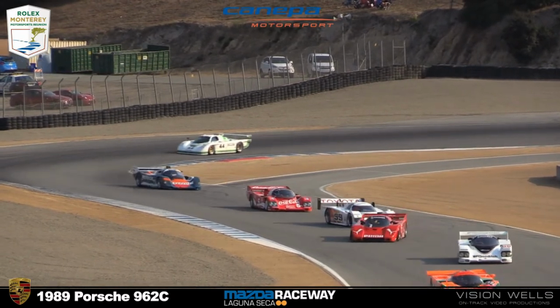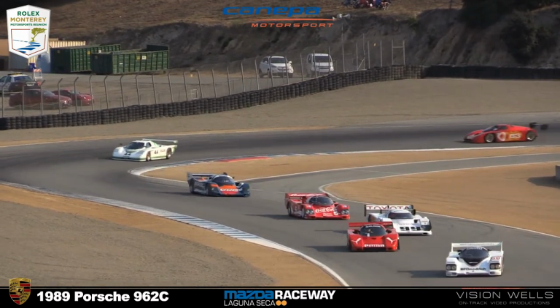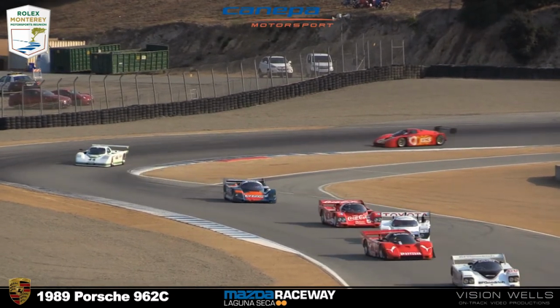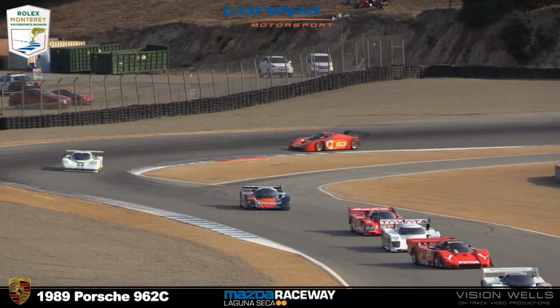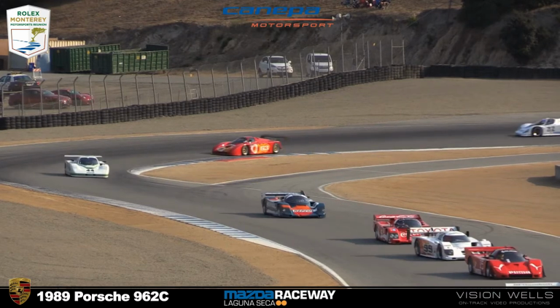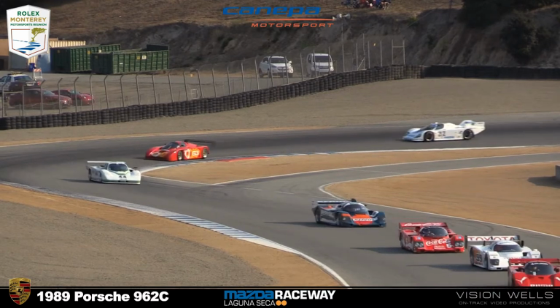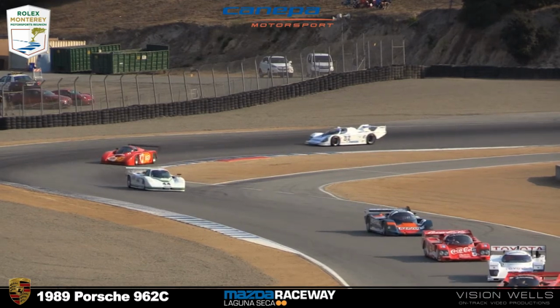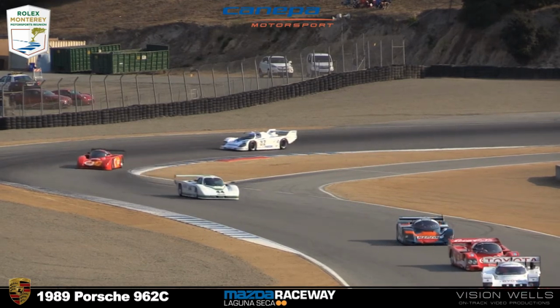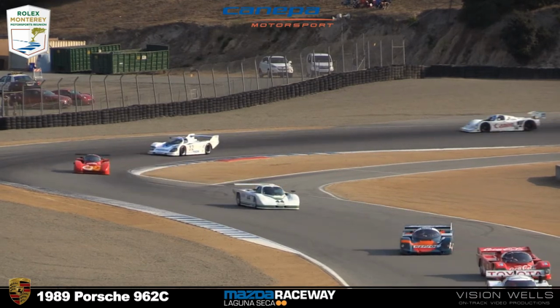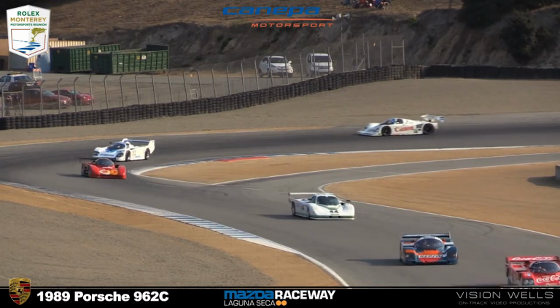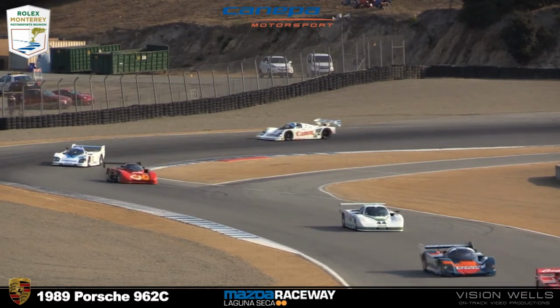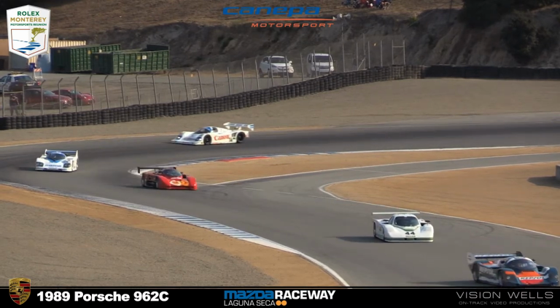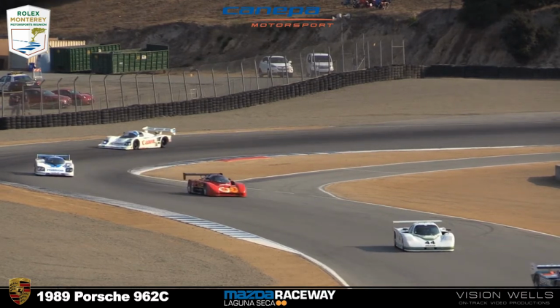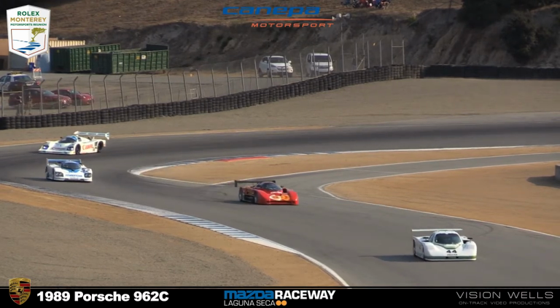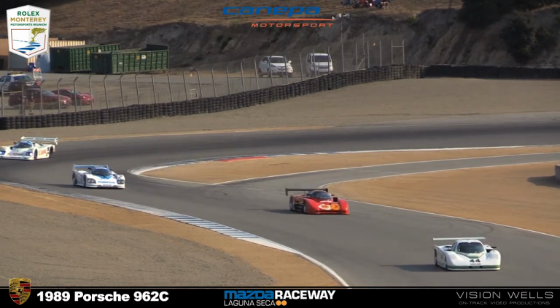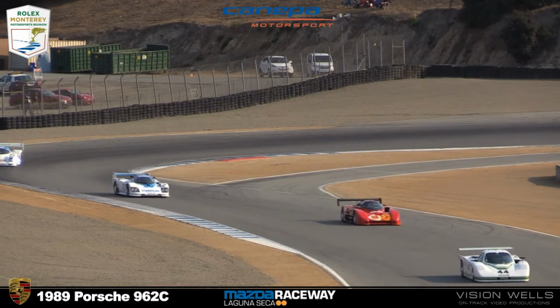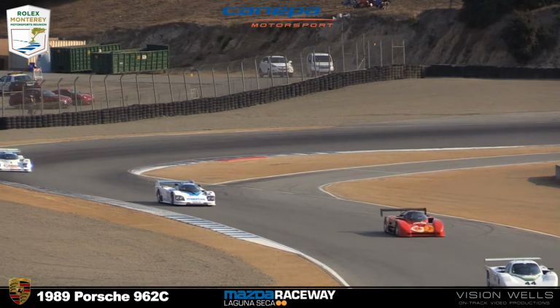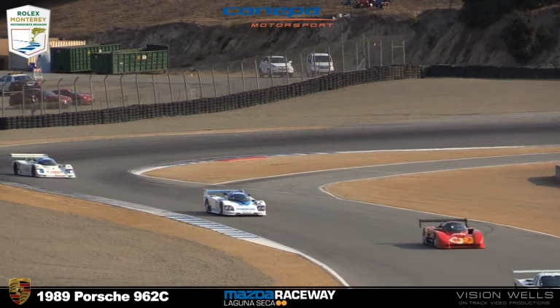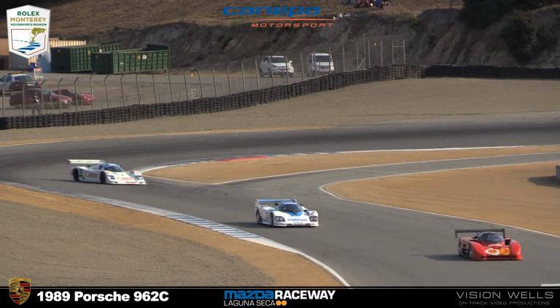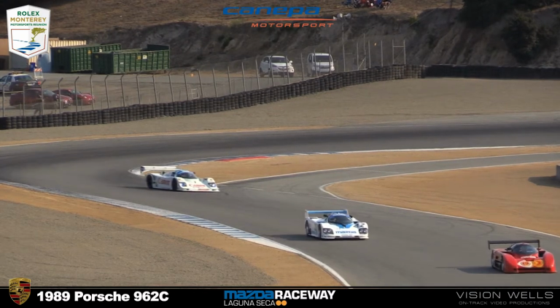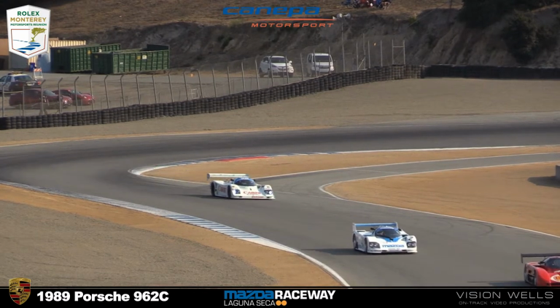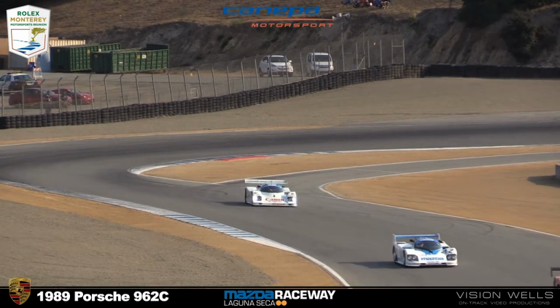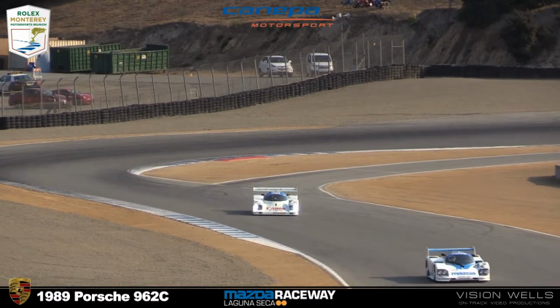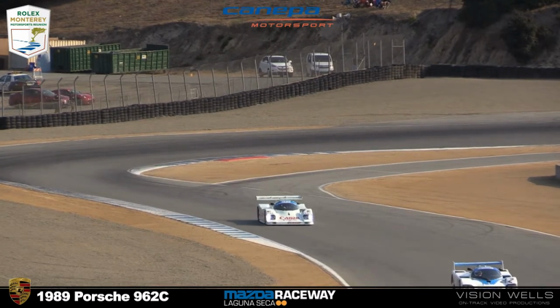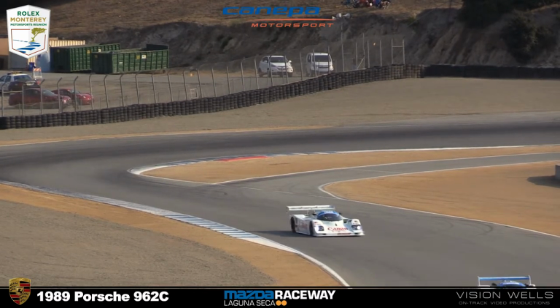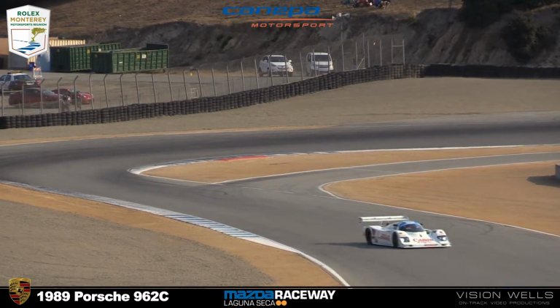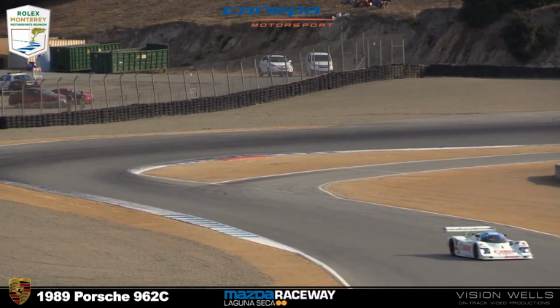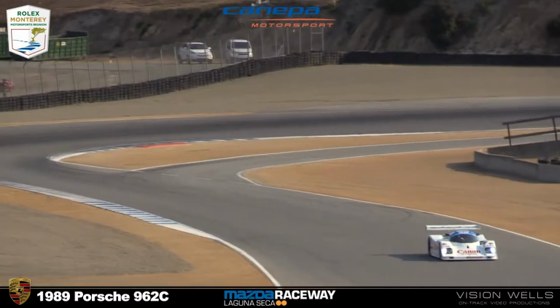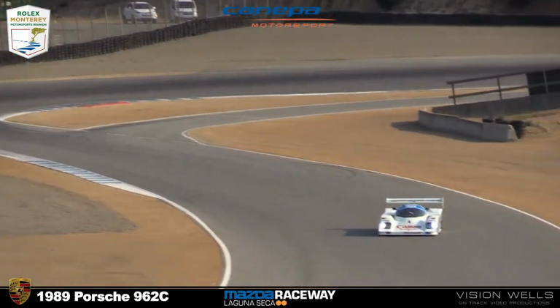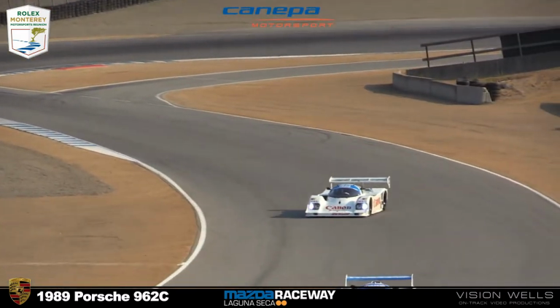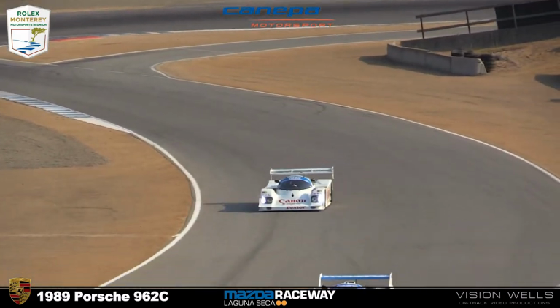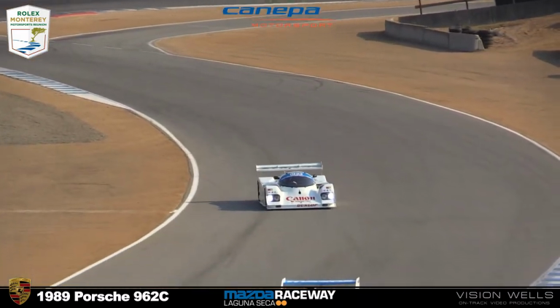Gordon Zimmerman starts ninth in car 116. He's from Farmington, Connecticut — 1986 Porsche 962. Sherry Nero in a 1985 Argo JM19 from Irvine, California.